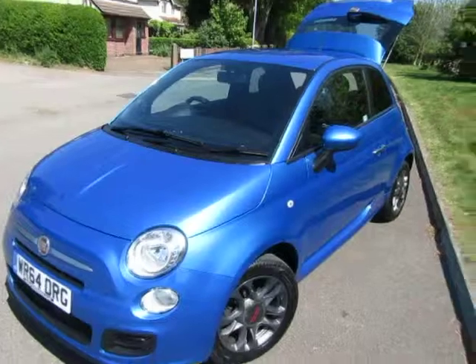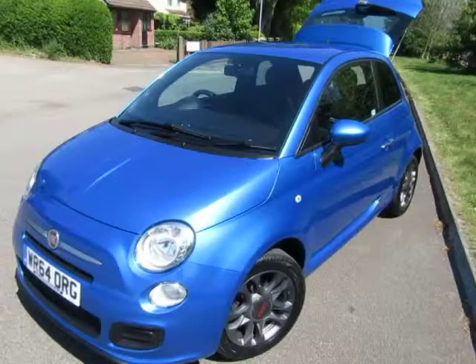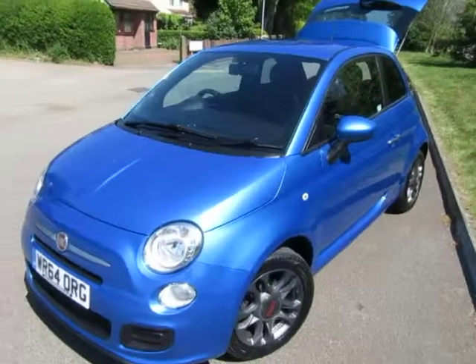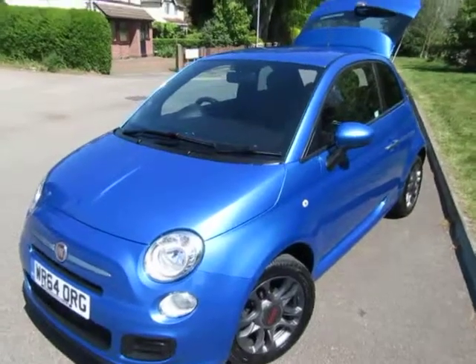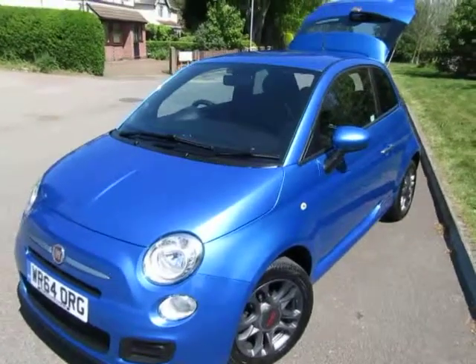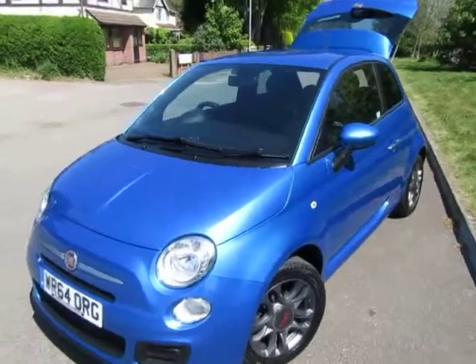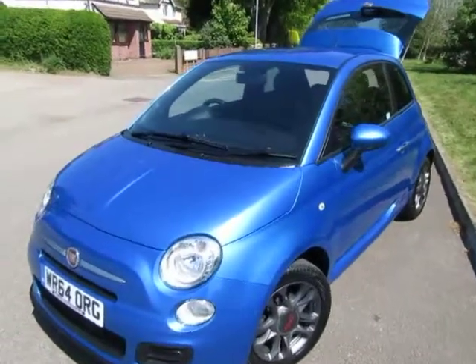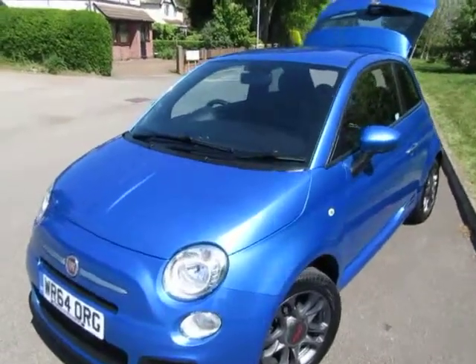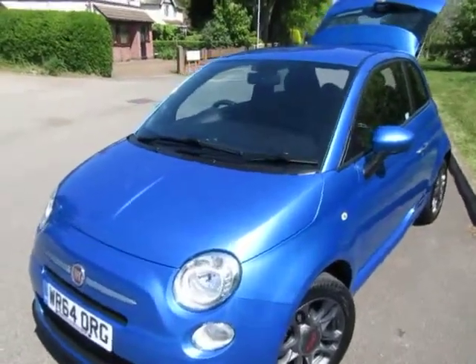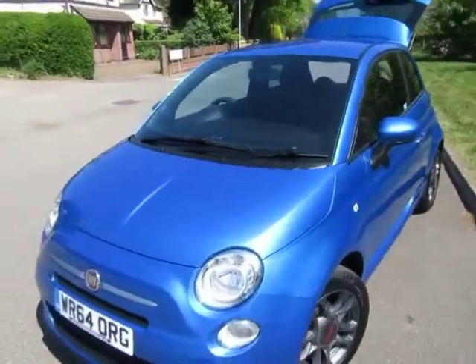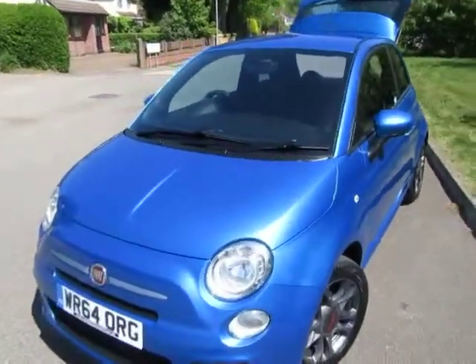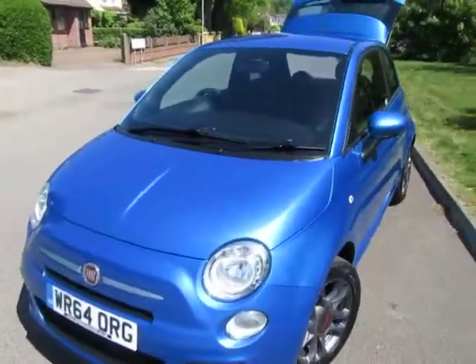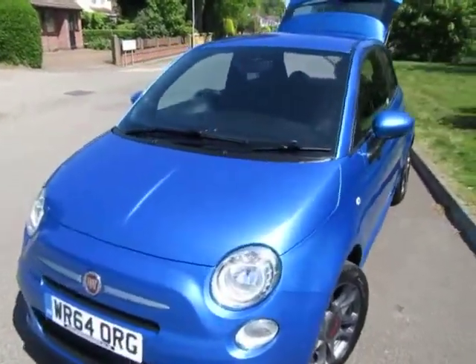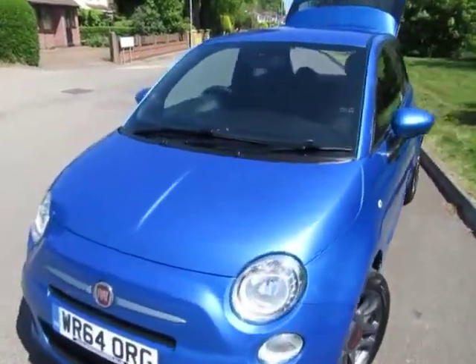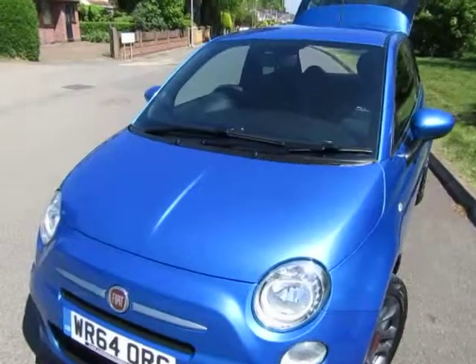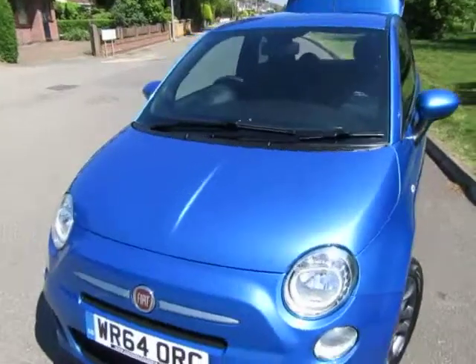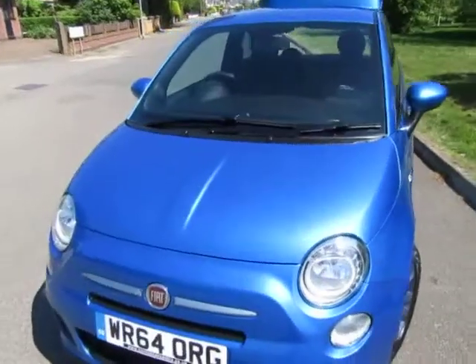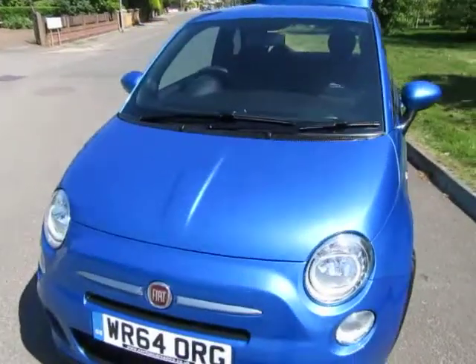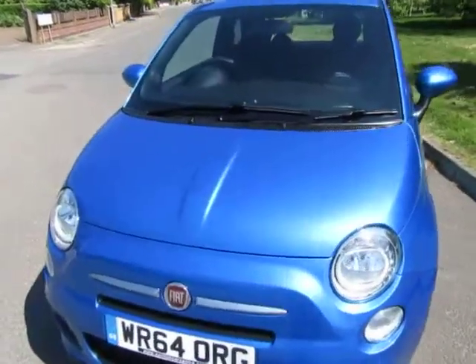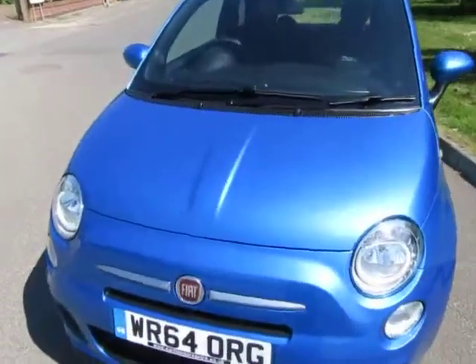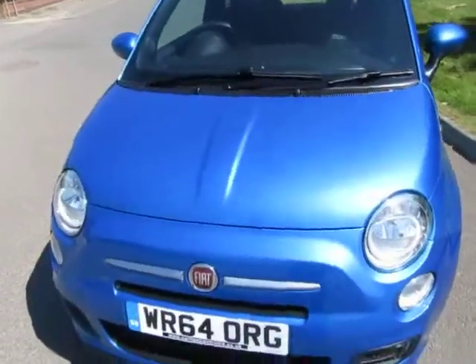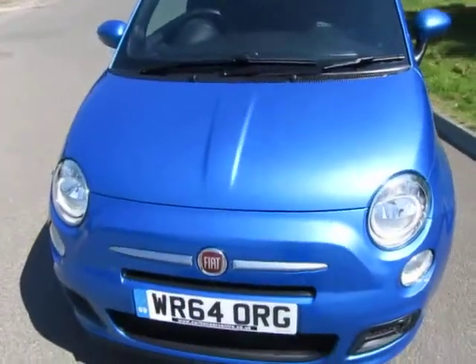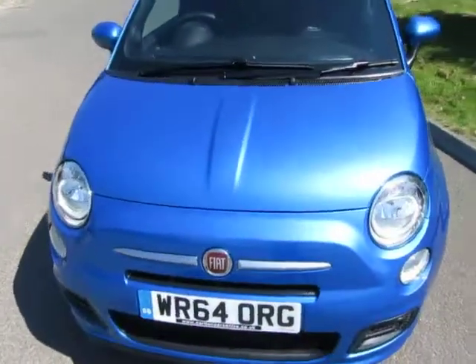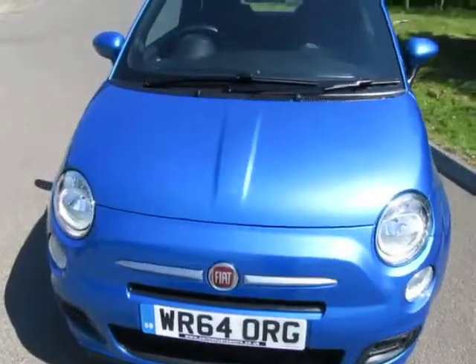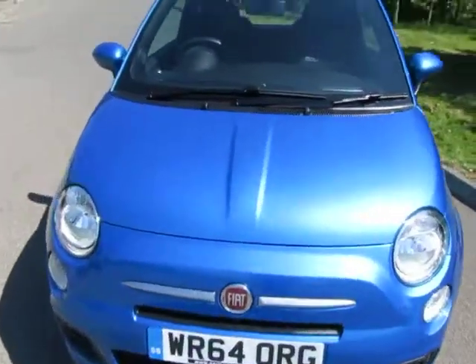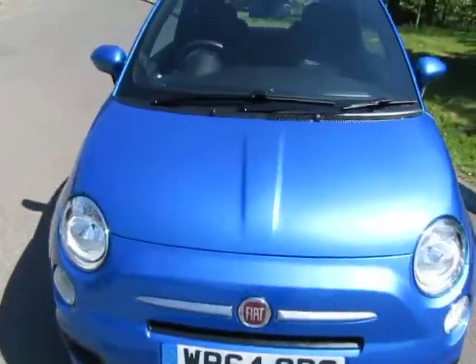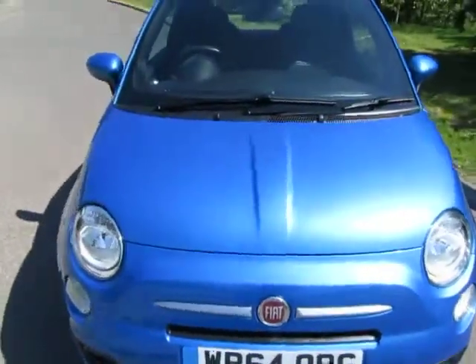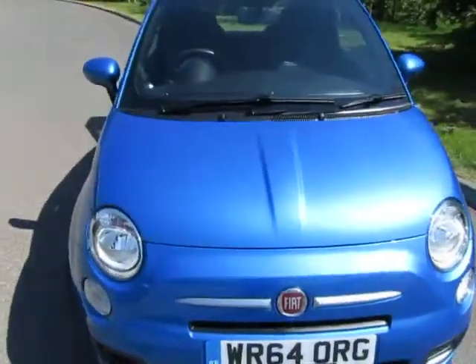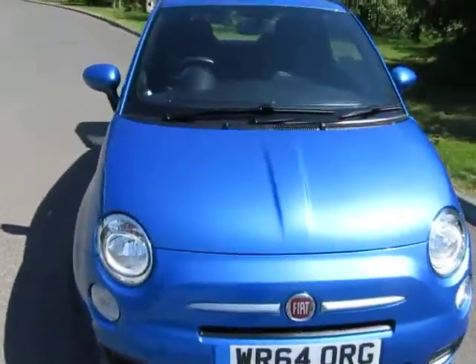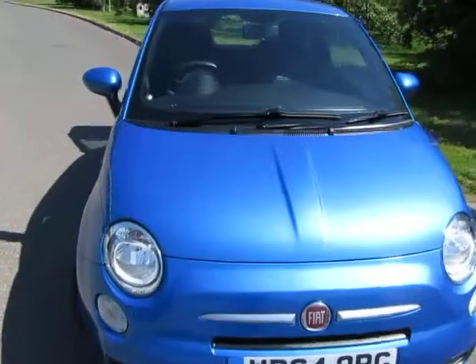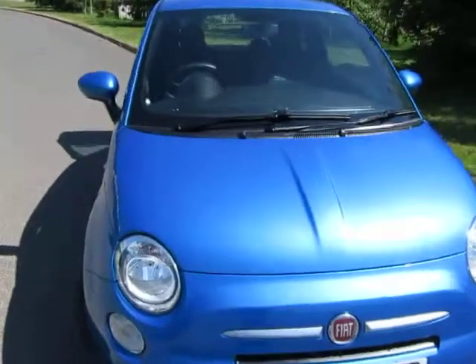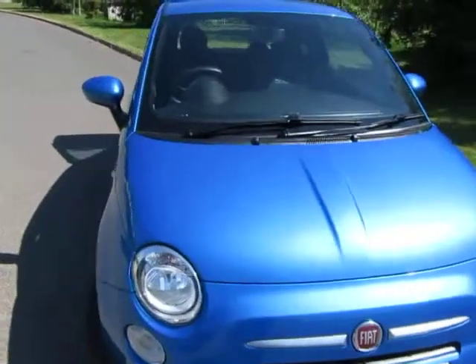Hi, just want to give you a quick walk round with a very, very, very pretty Fiat 500S model that we've just bought in. What a lovely car.